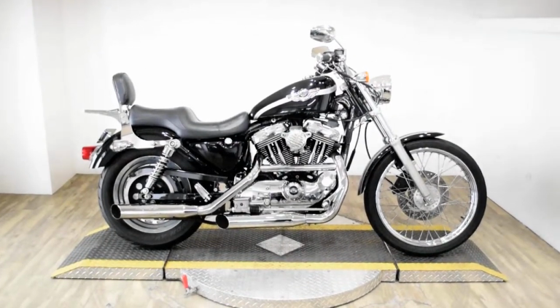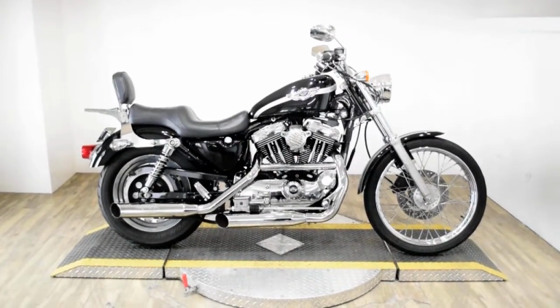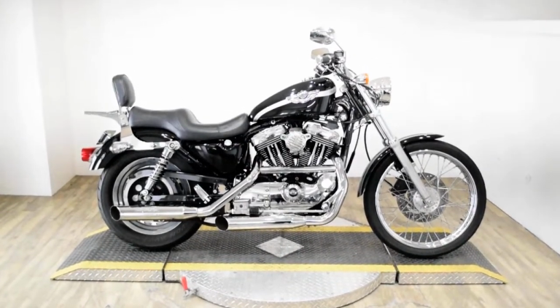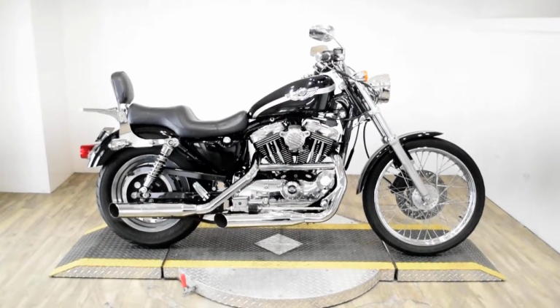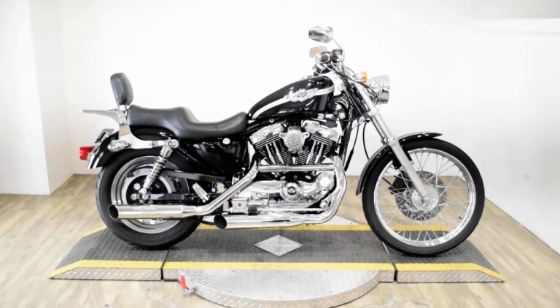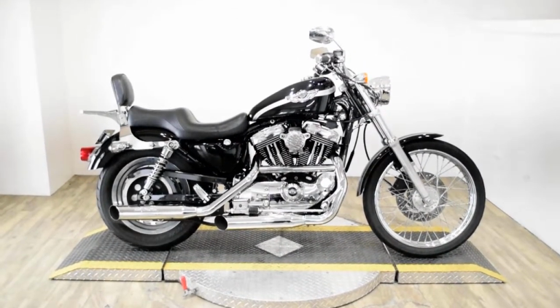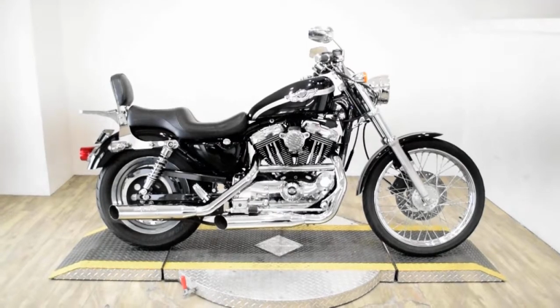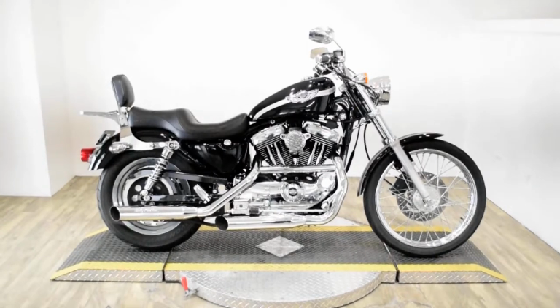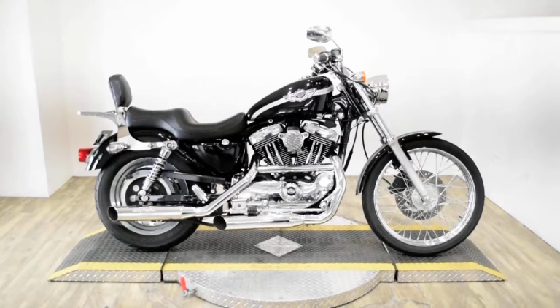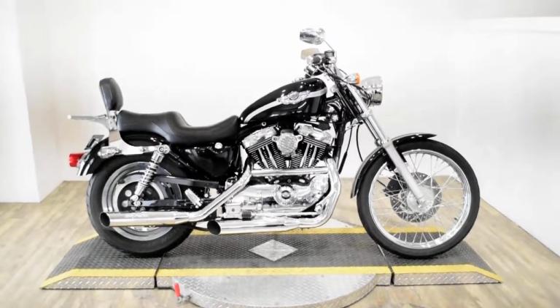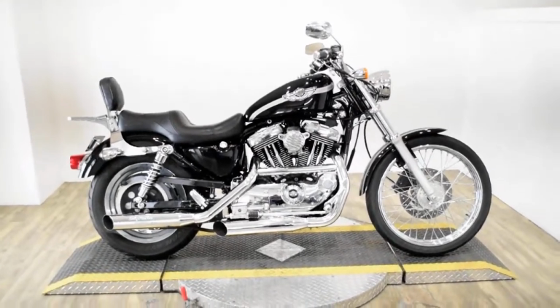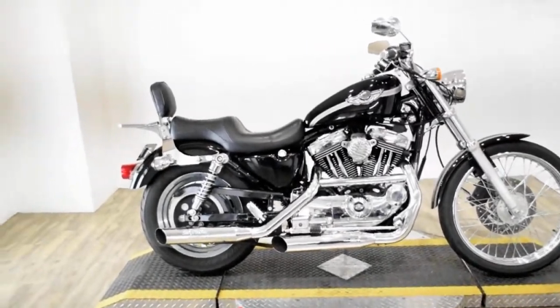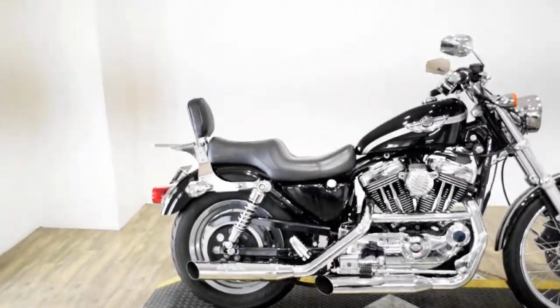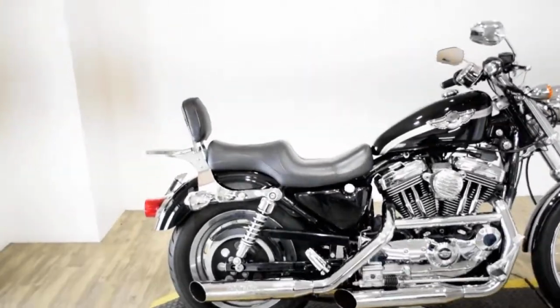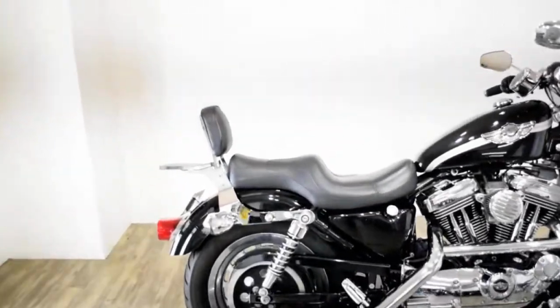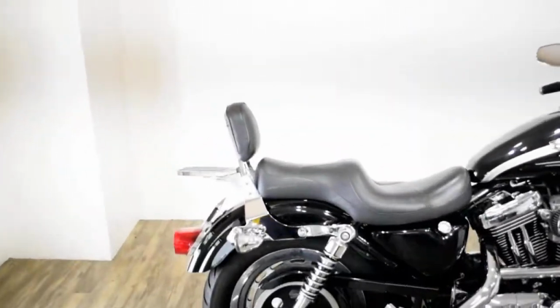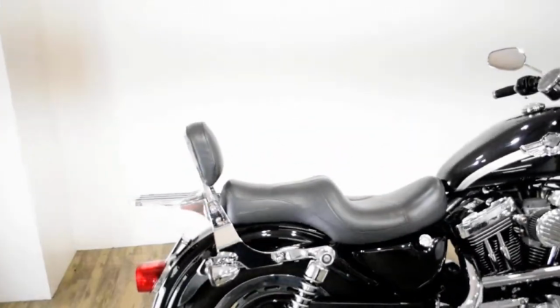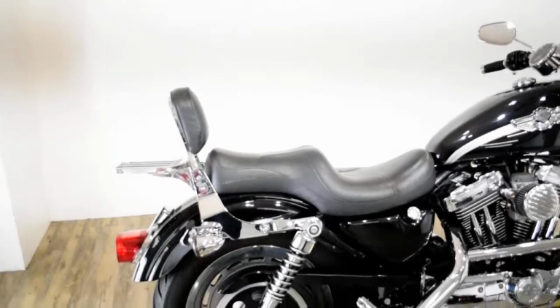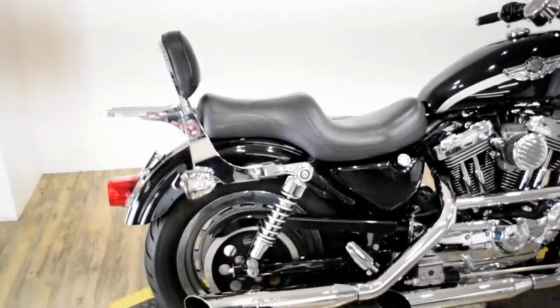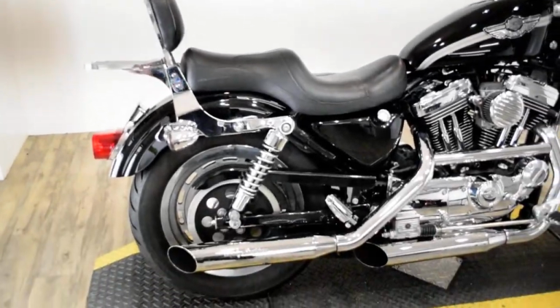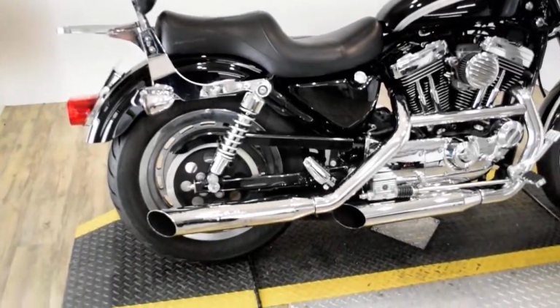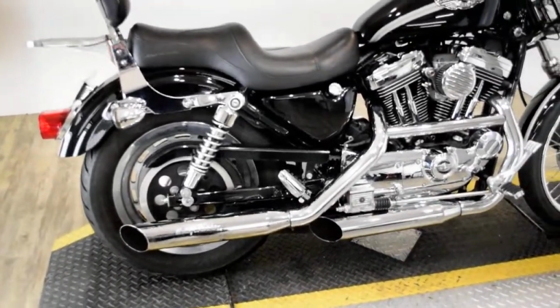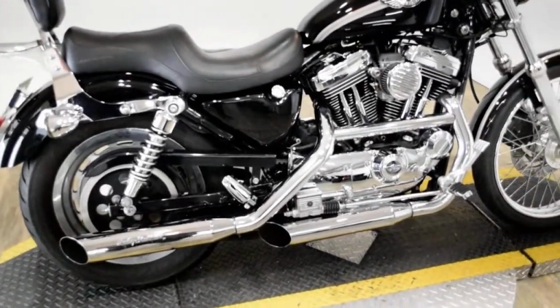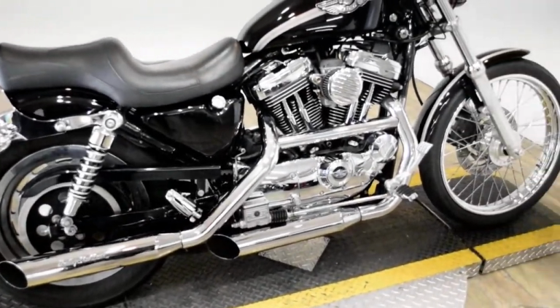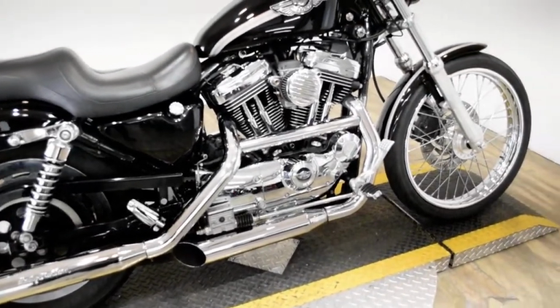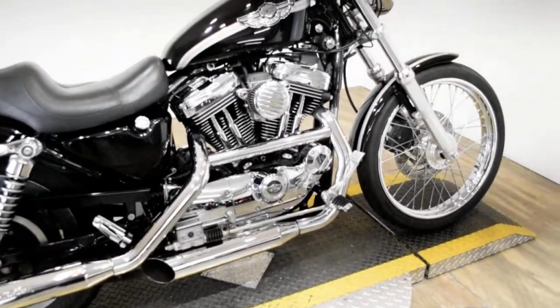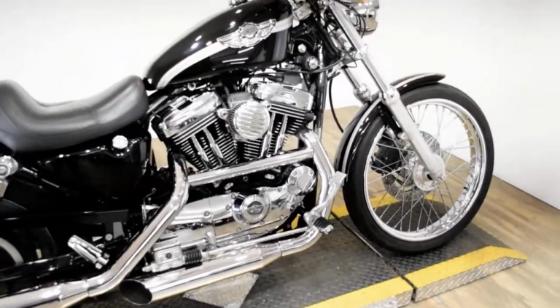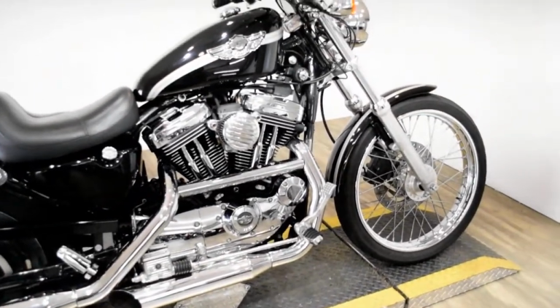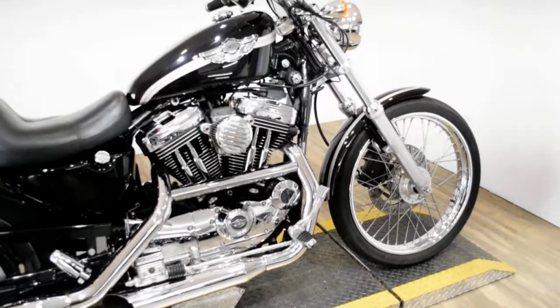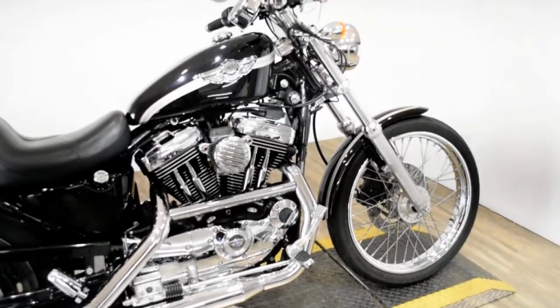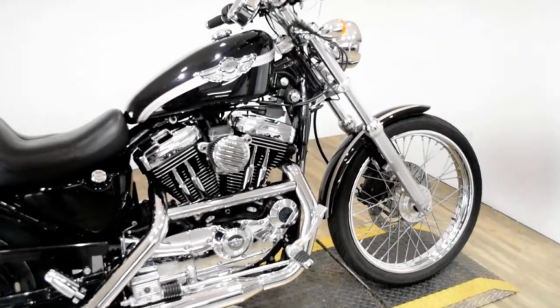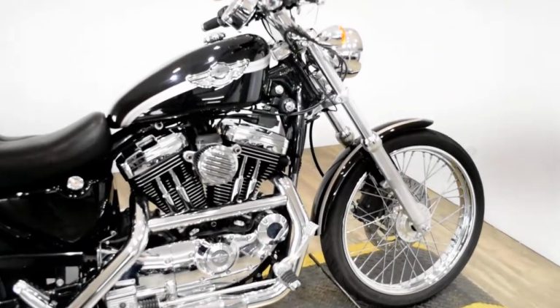To see more photos of this bike, to get pricing information, to fill out a credit app, and to see what your trade is worth, visit MonsterPowerSport.com.